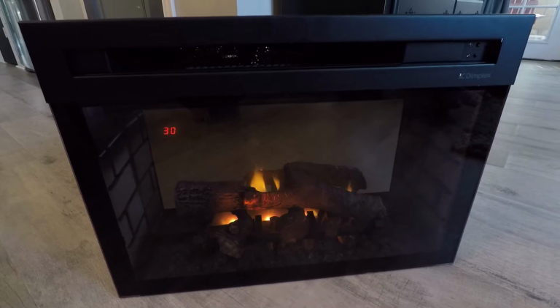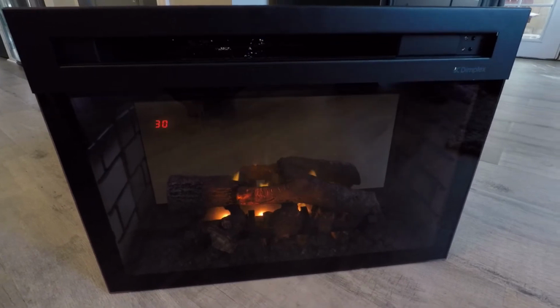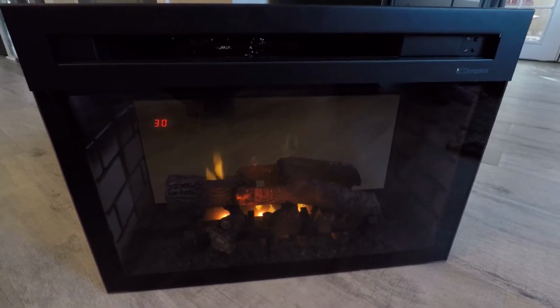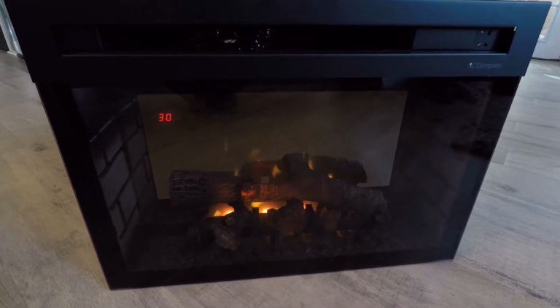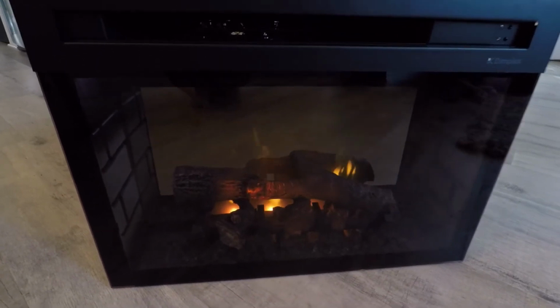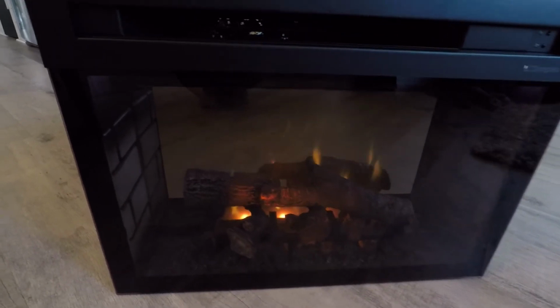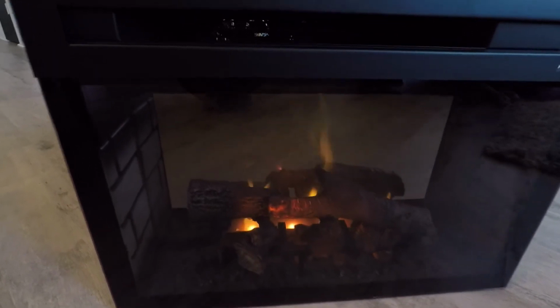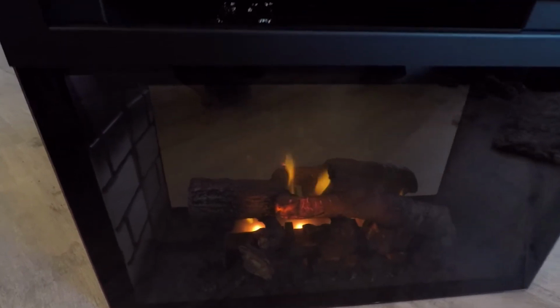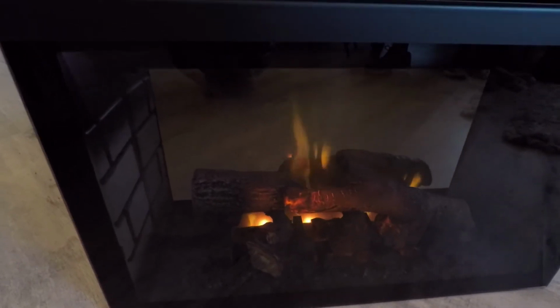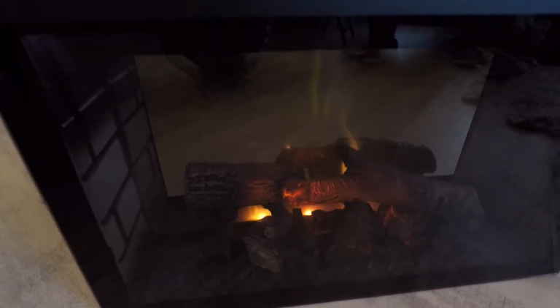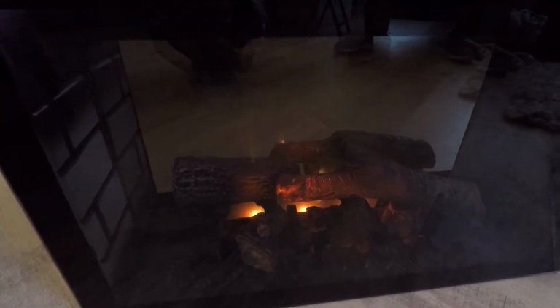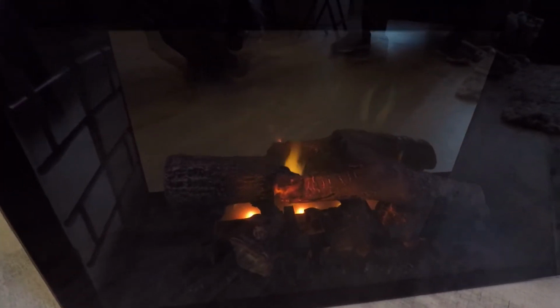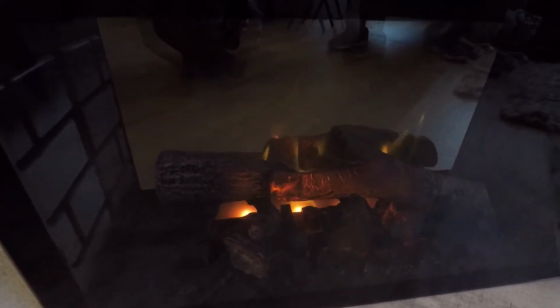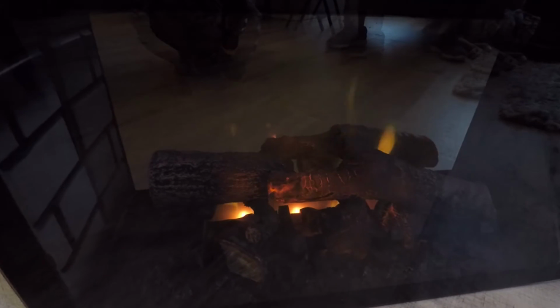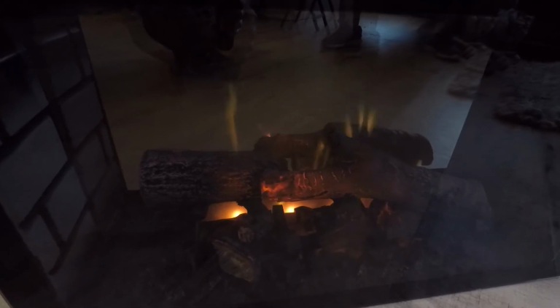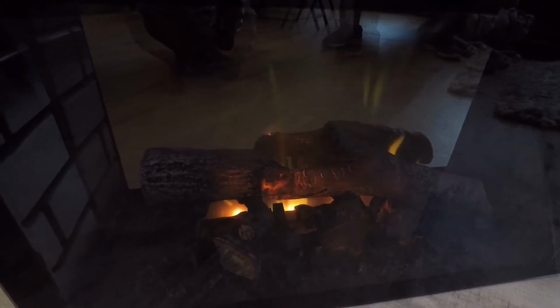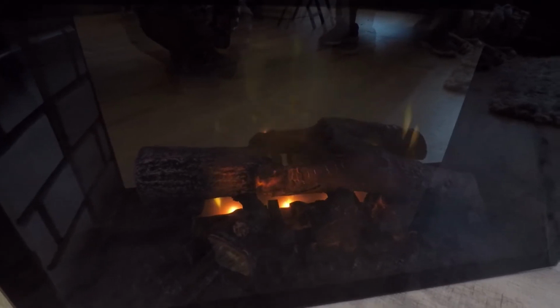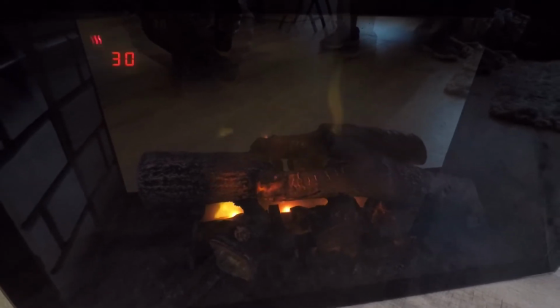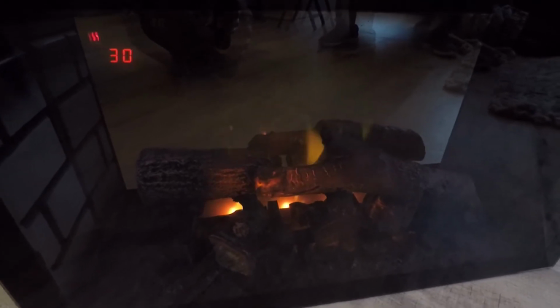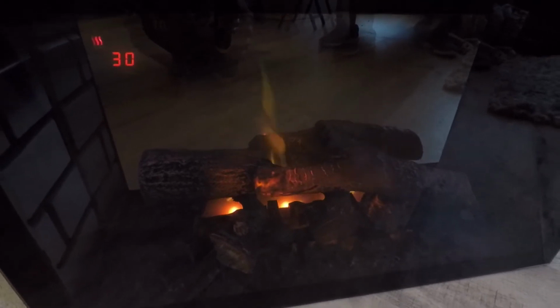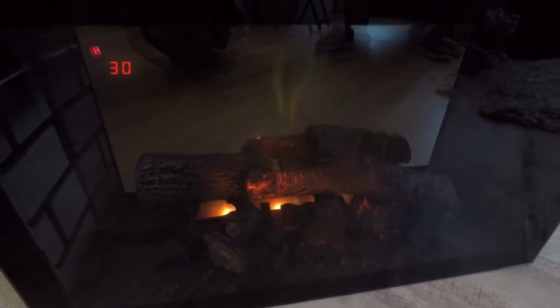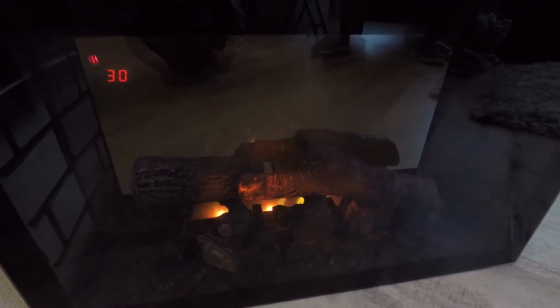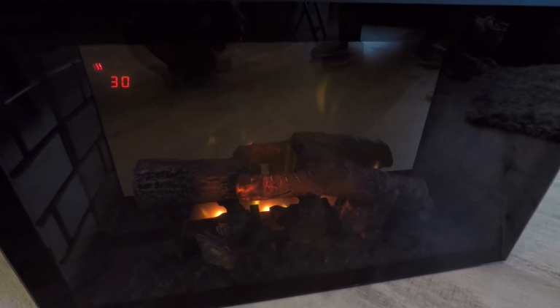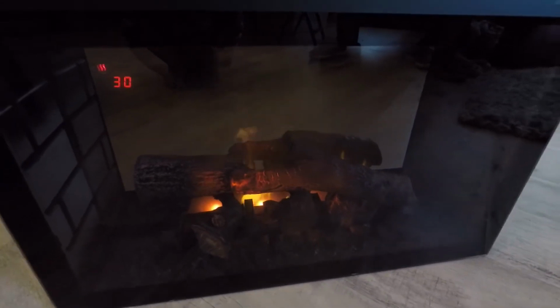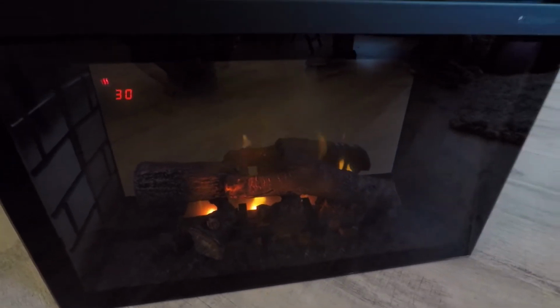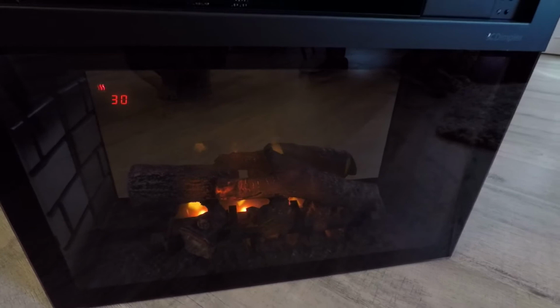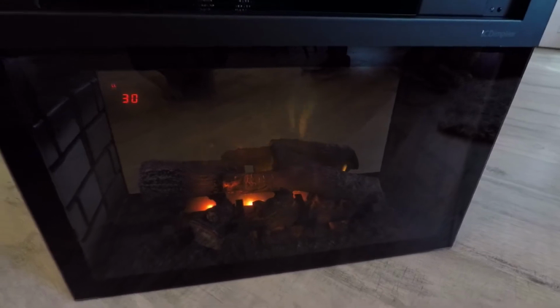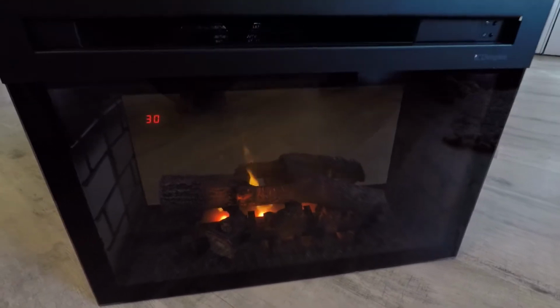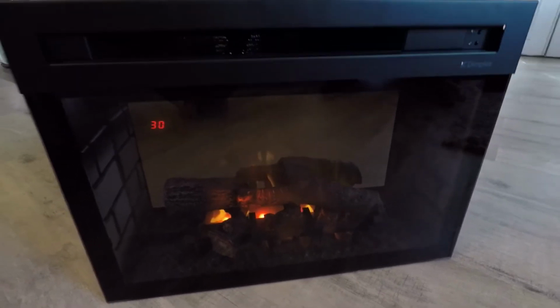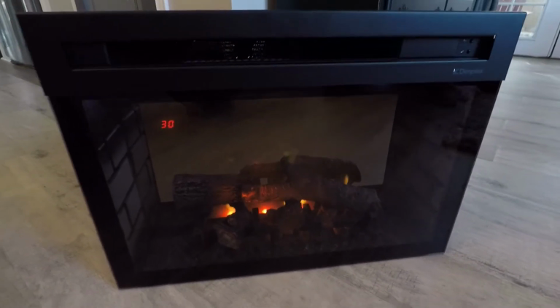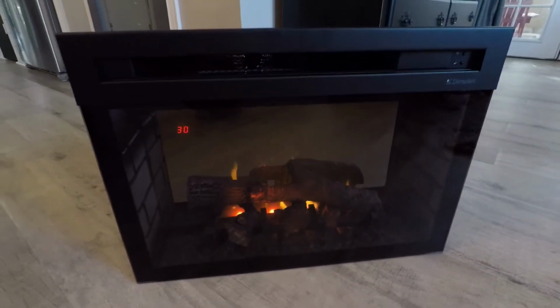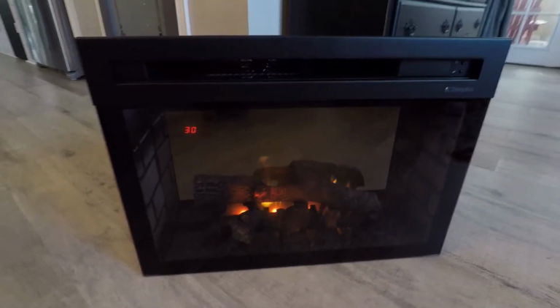You can either have the heat blow out or not. It's set on a thermostat and it'll heat up a thousand square foot room. So I thought, heck yeah. Very, very pleased with this Dimplex insert.